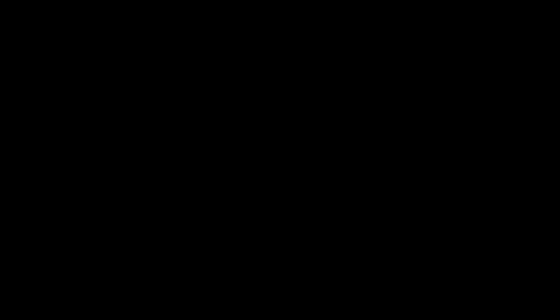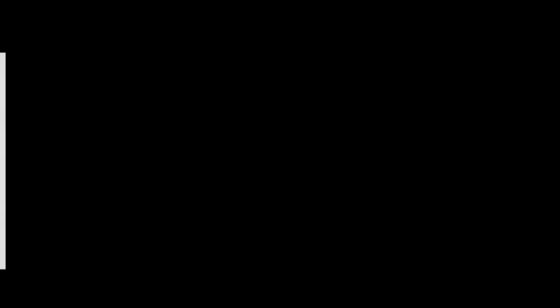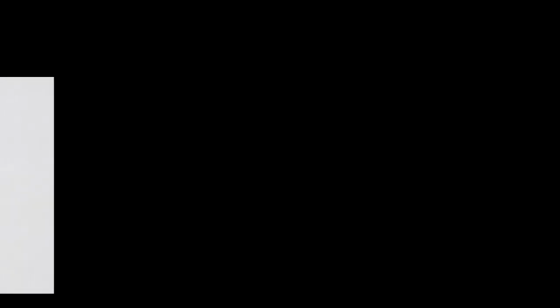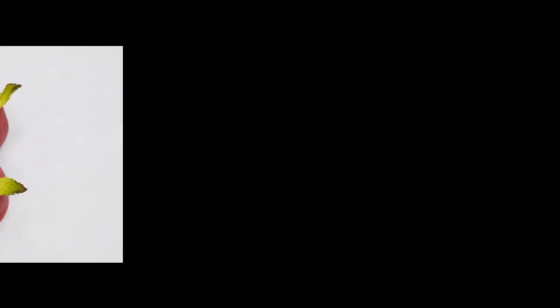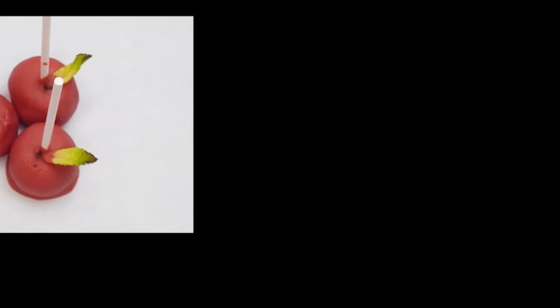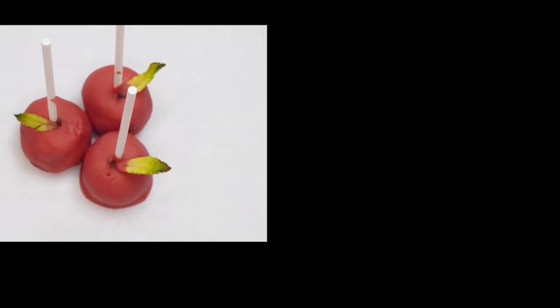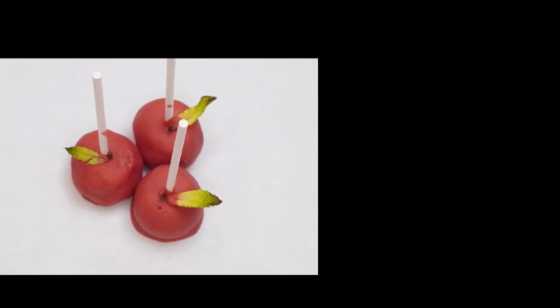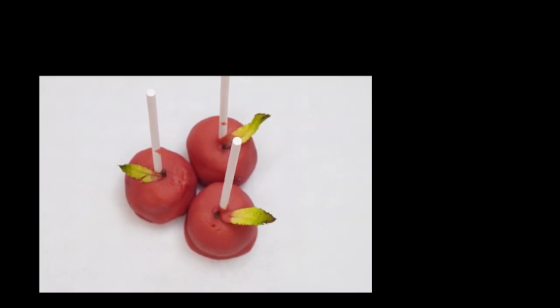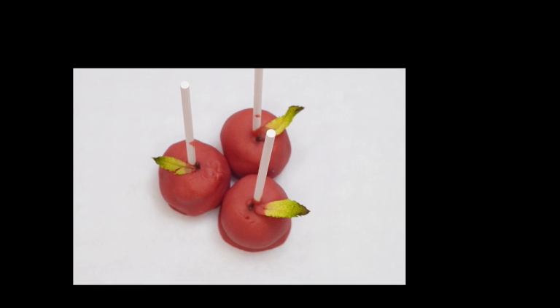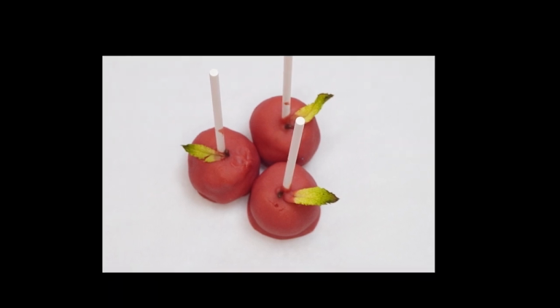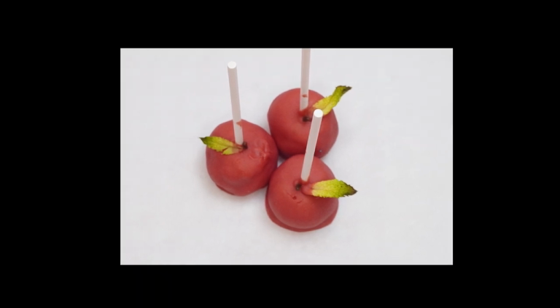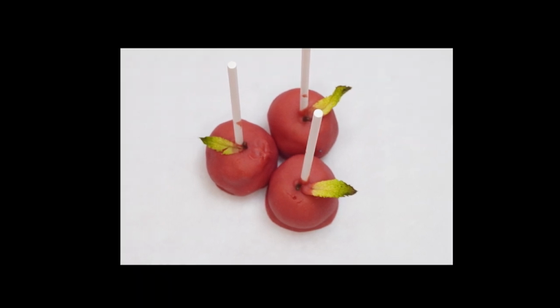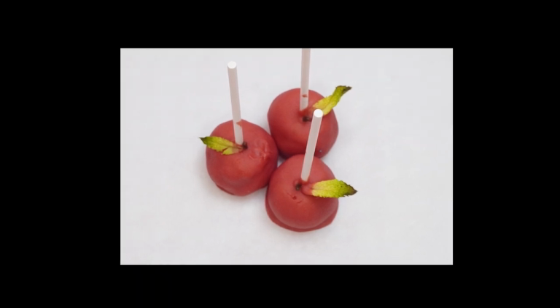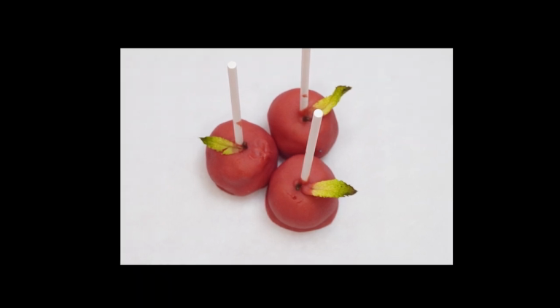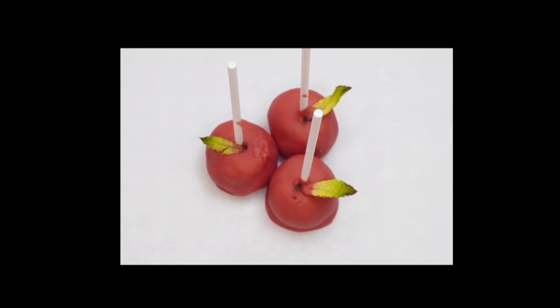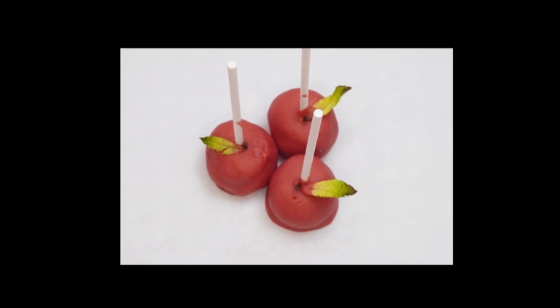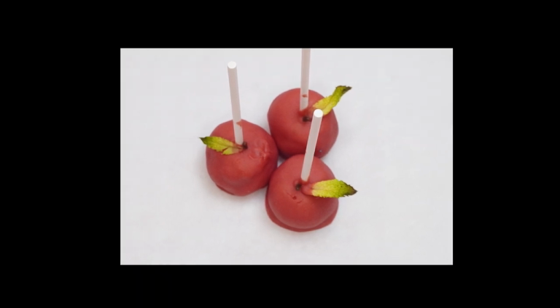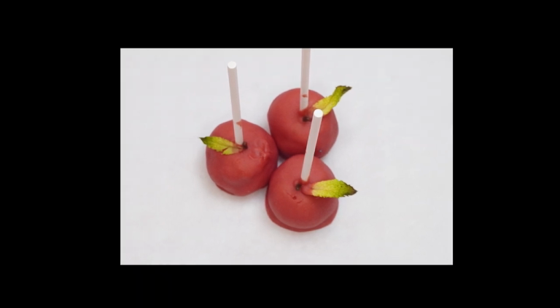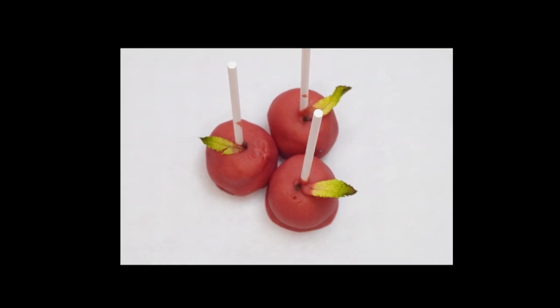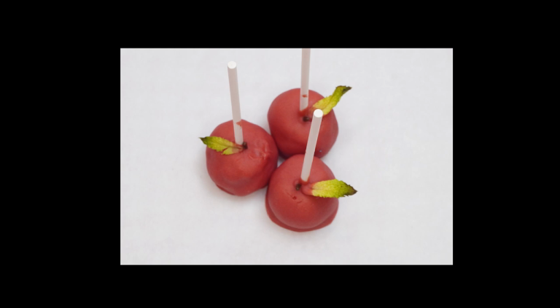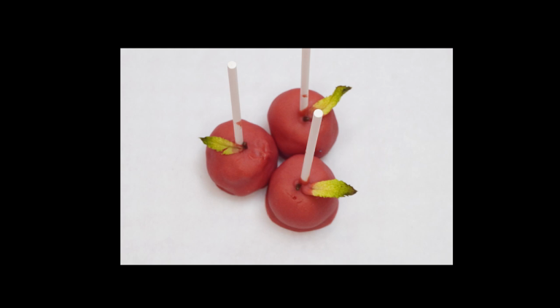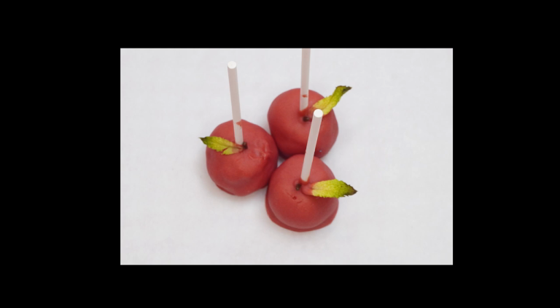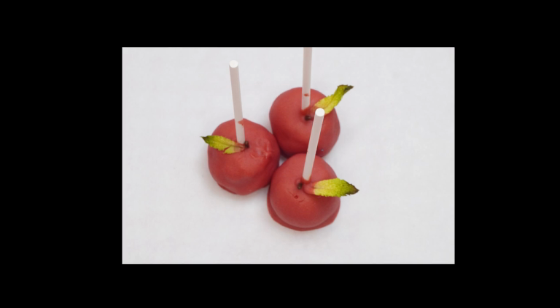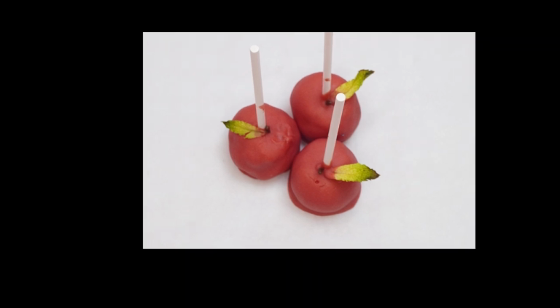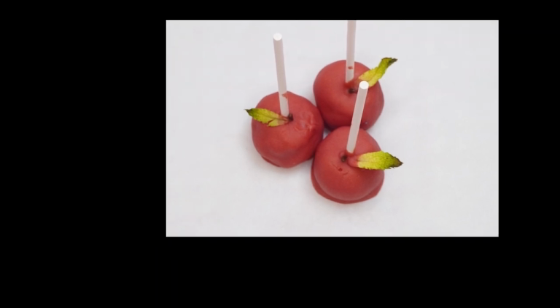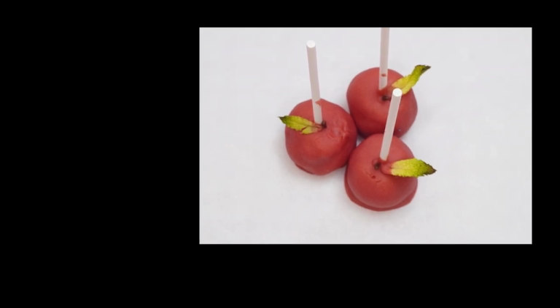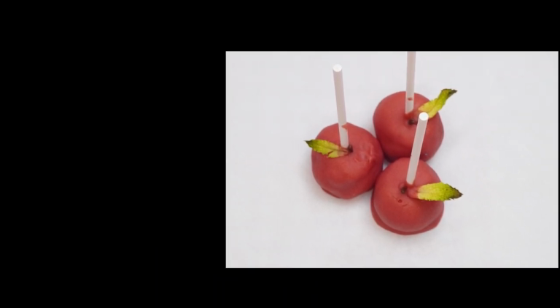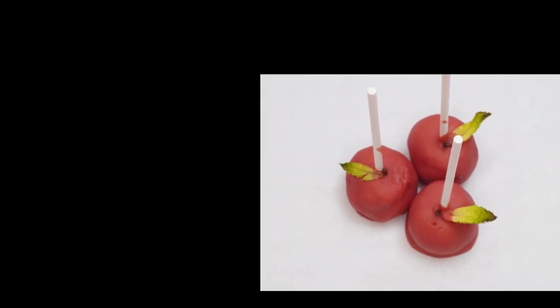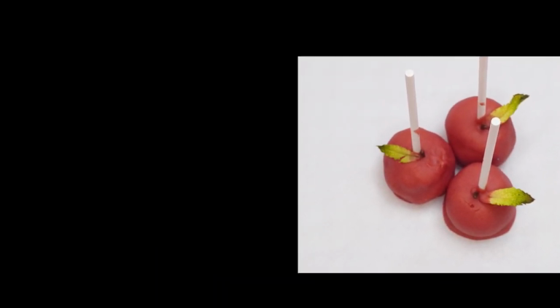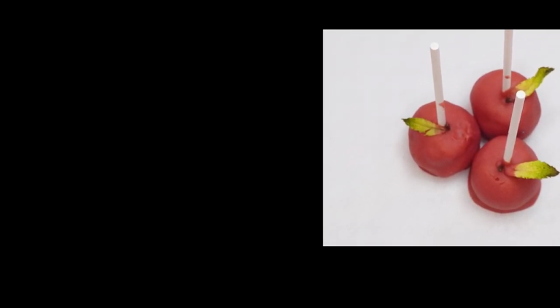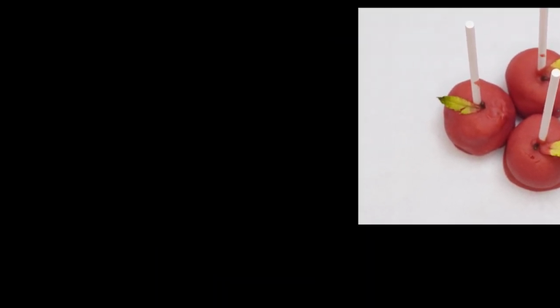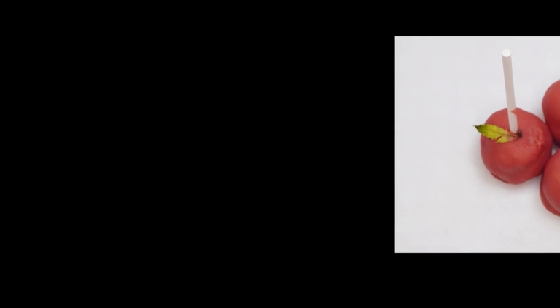Hi boys and girls, welcome back to the Parsha Studio. Rosh Hashanah is coming up this week, along with dipping apples and honey. Speaking of dipping, today we'll be doing a lot of that as we prepare the cutest apple cake pops you've likely ever seen.